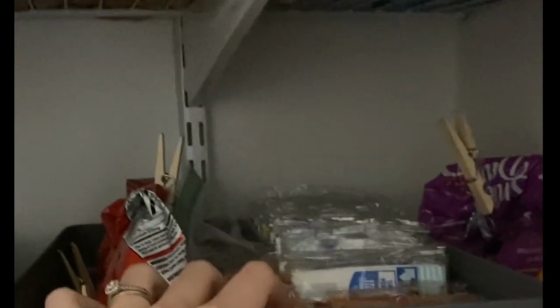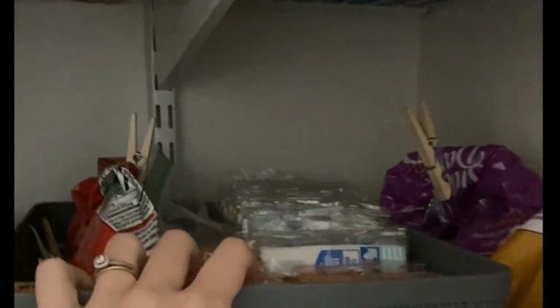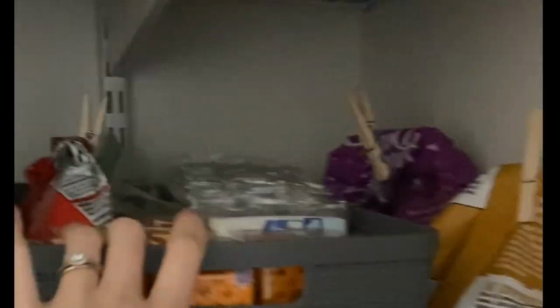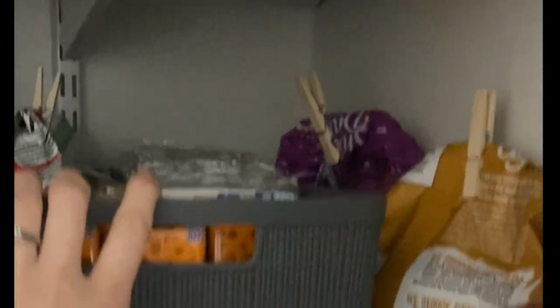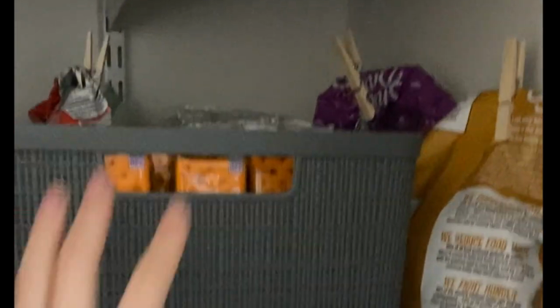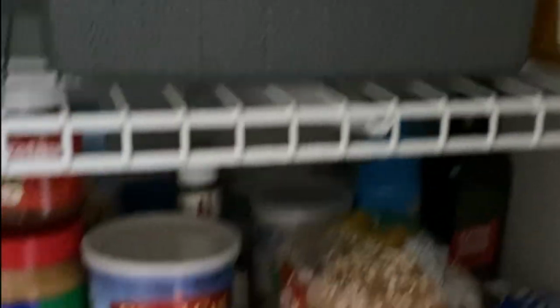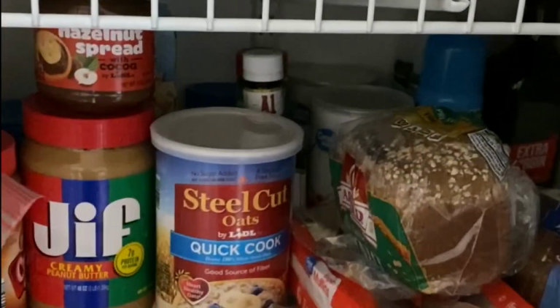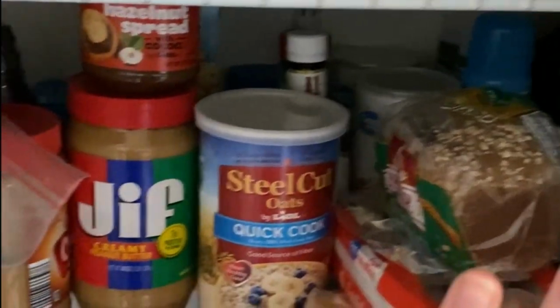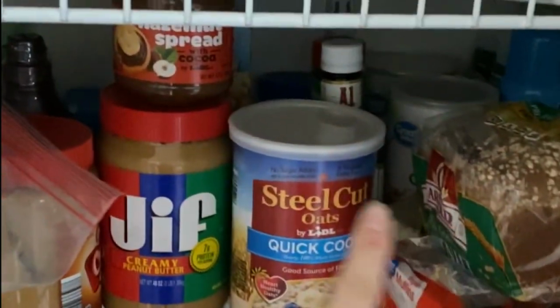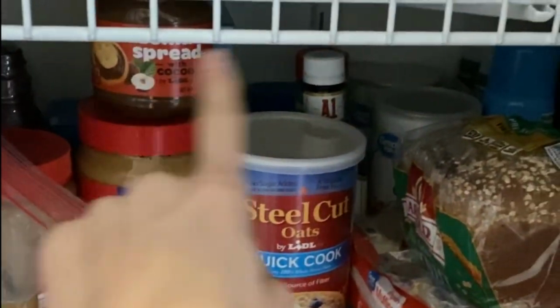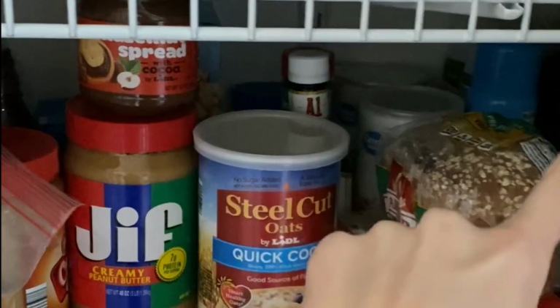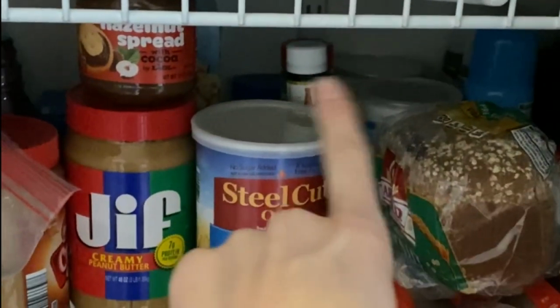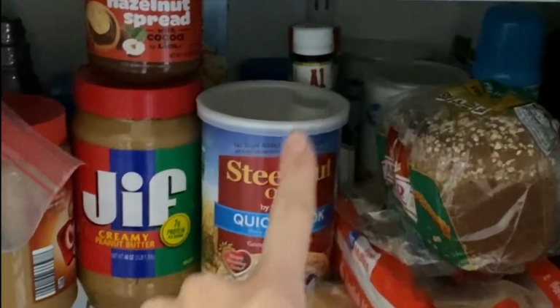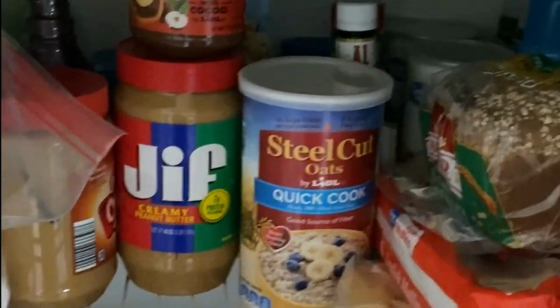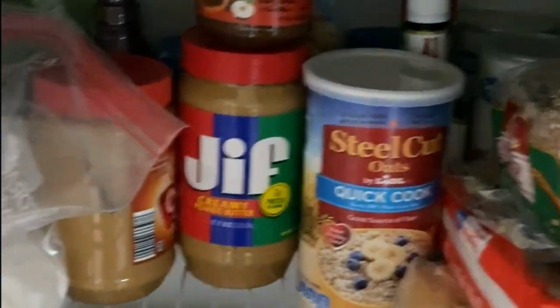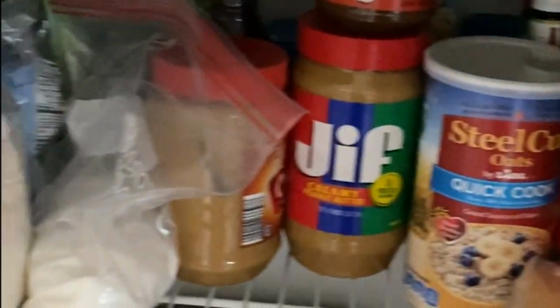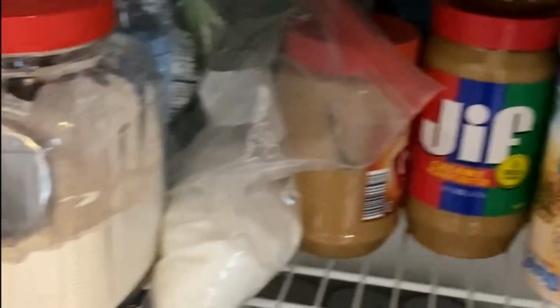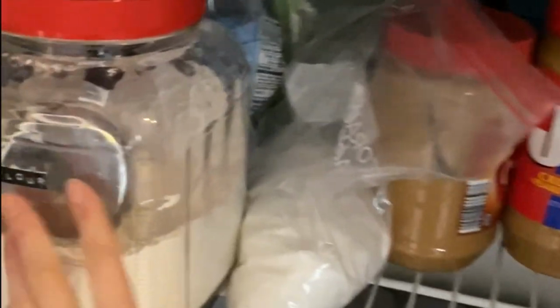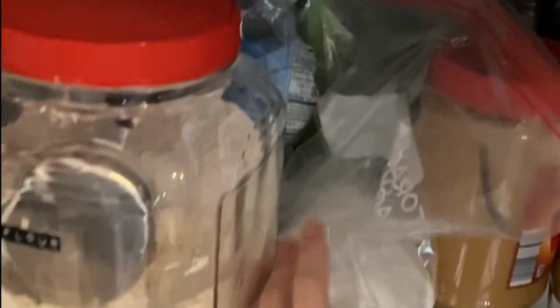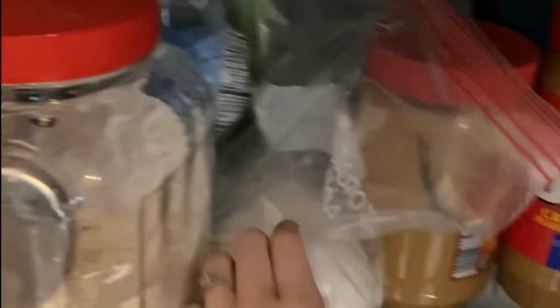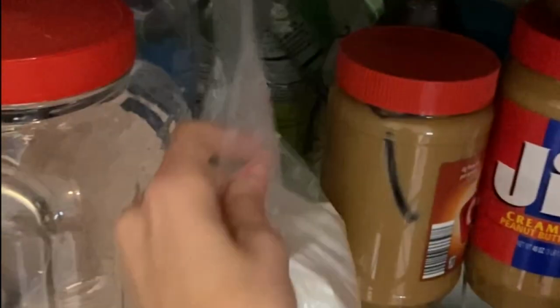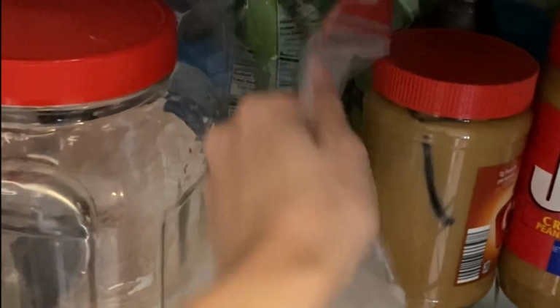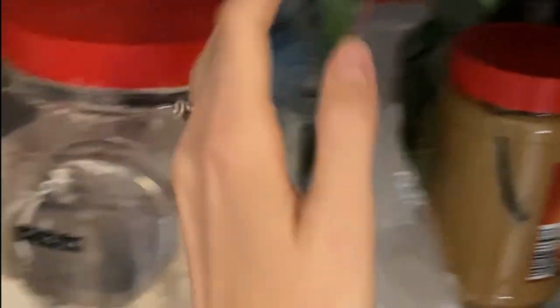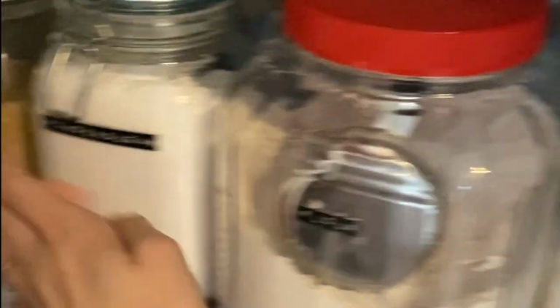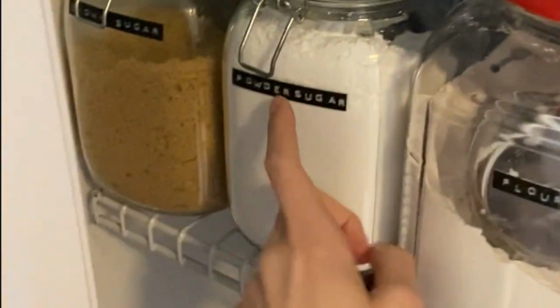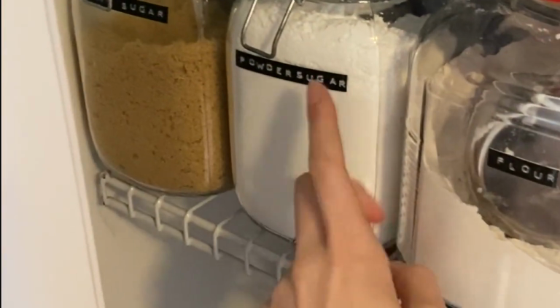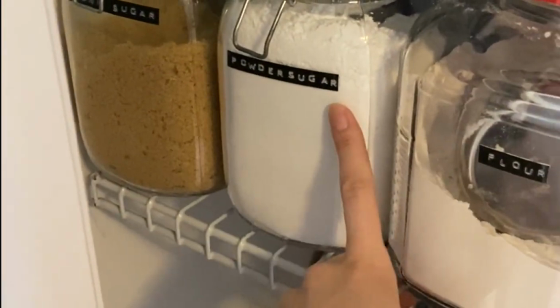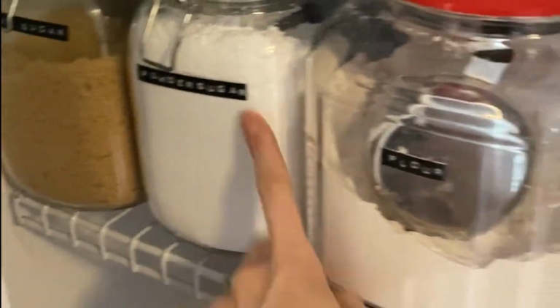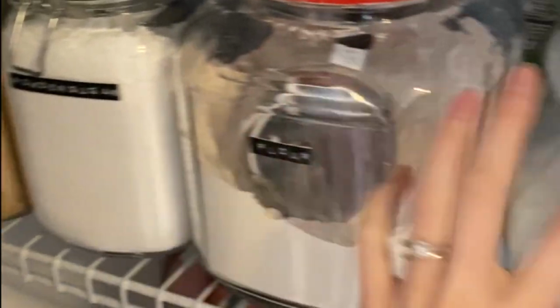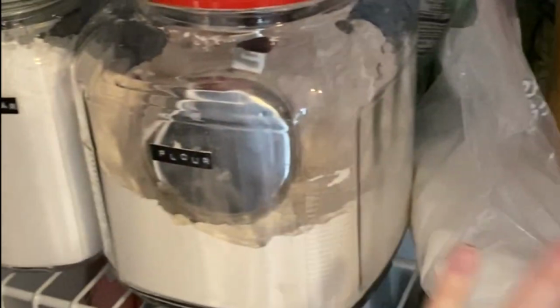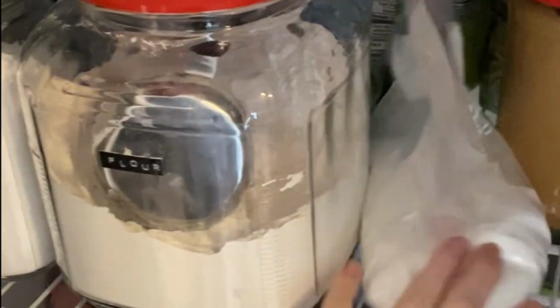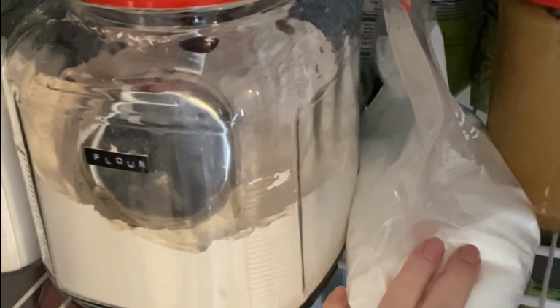Restocked some of these bins, all my breads, and back there is also some refill stuff. This is what my sugar is in now since she broke my glass jar all over the floor.